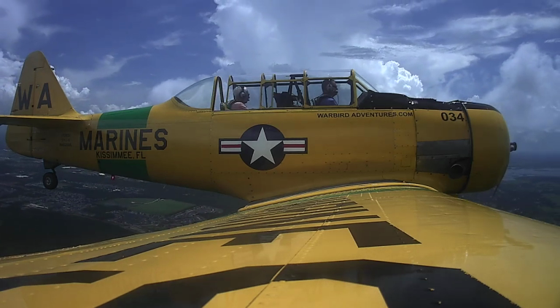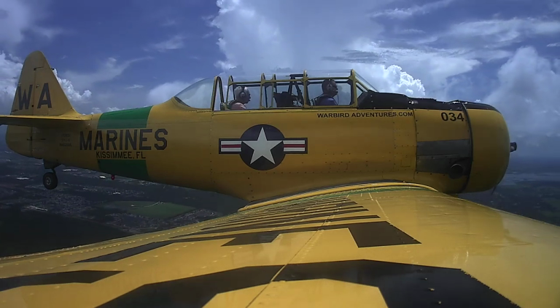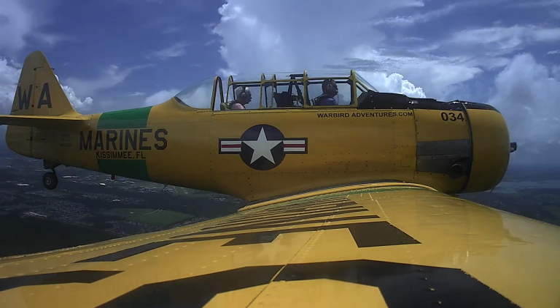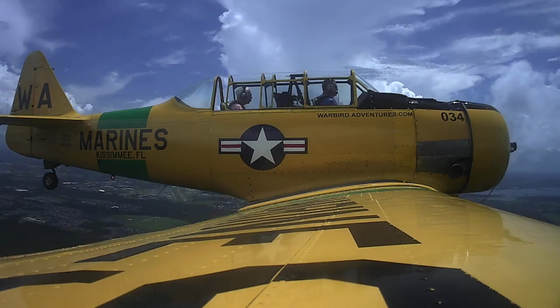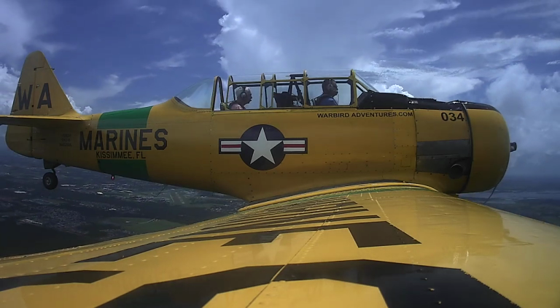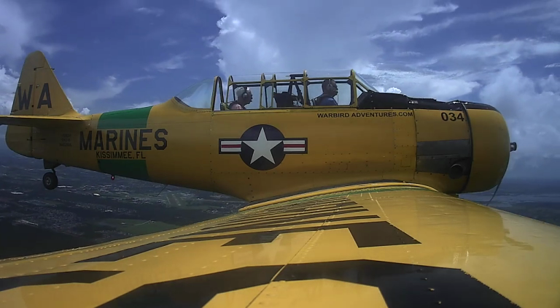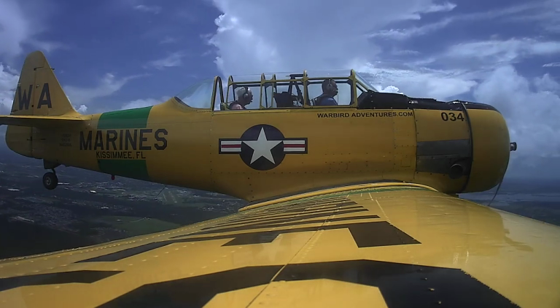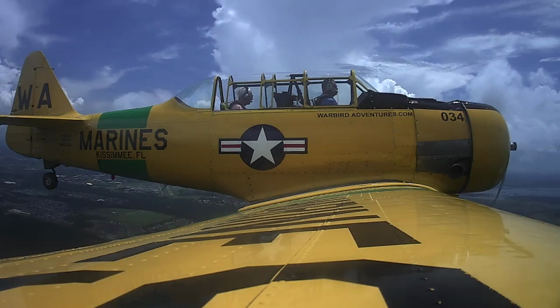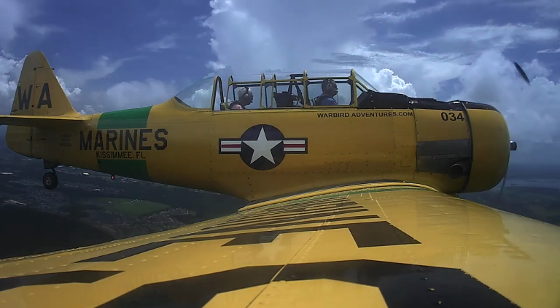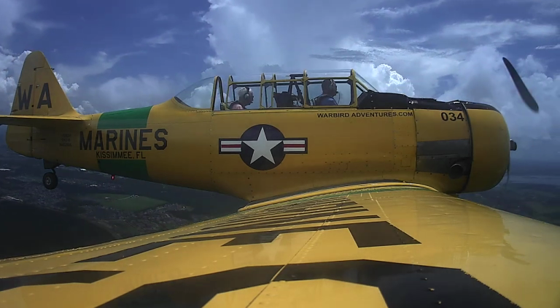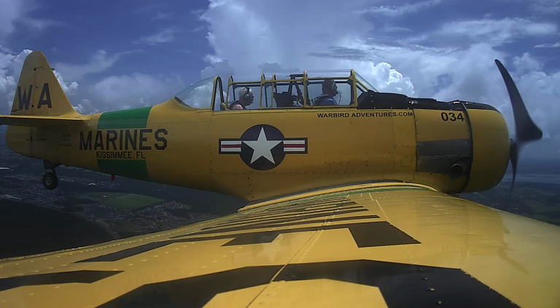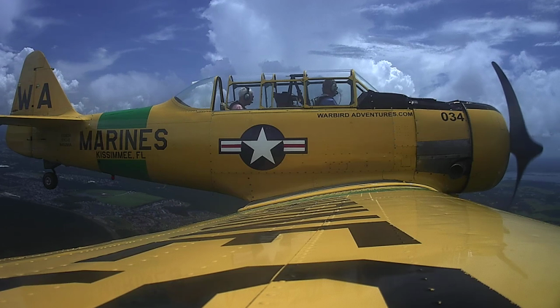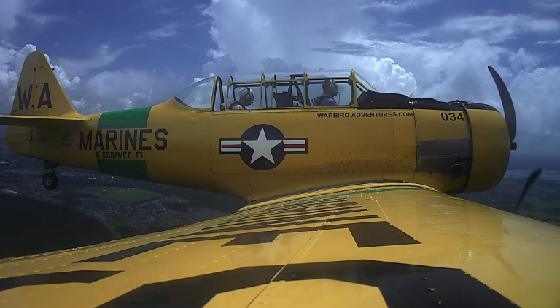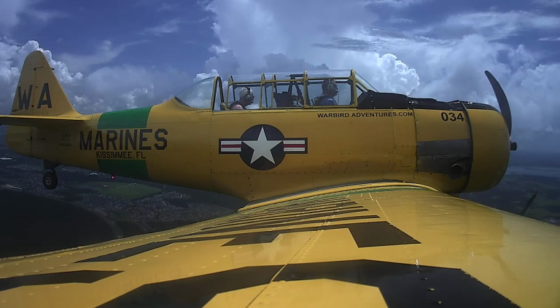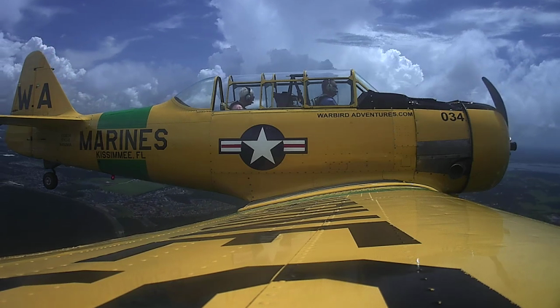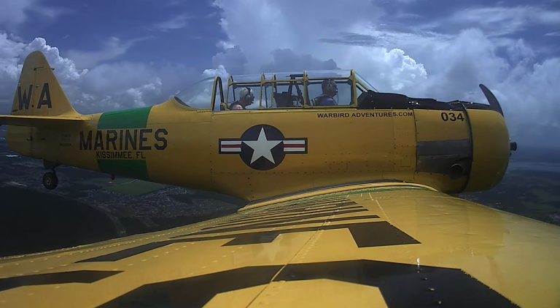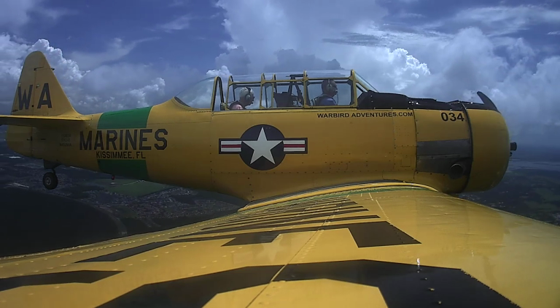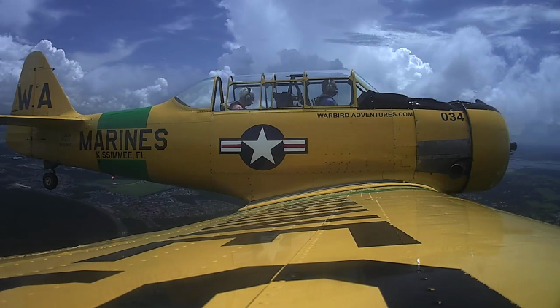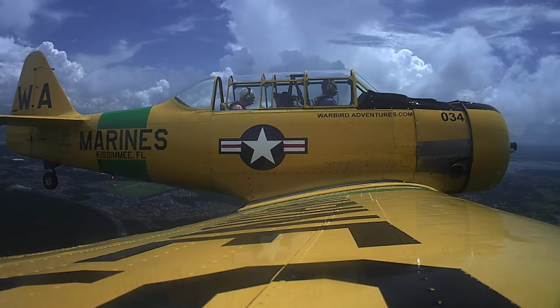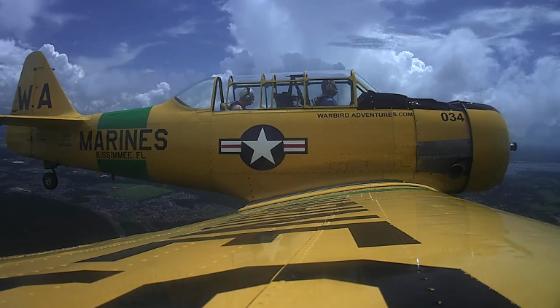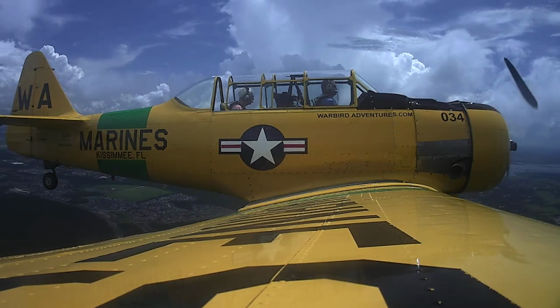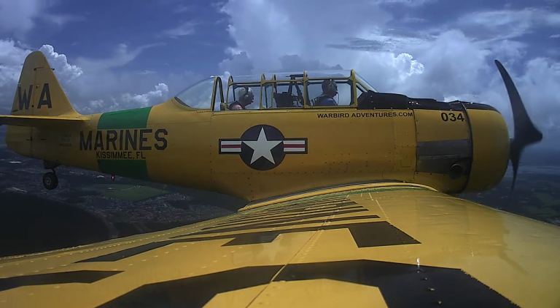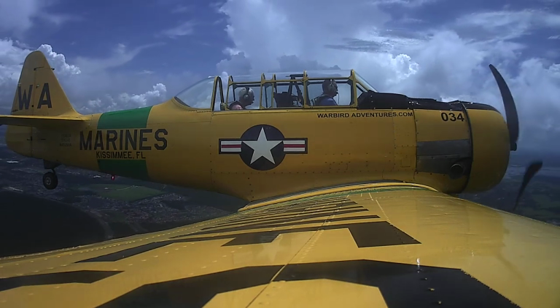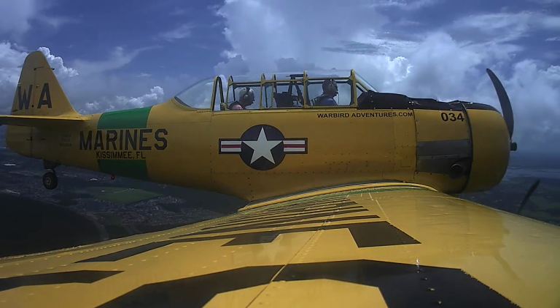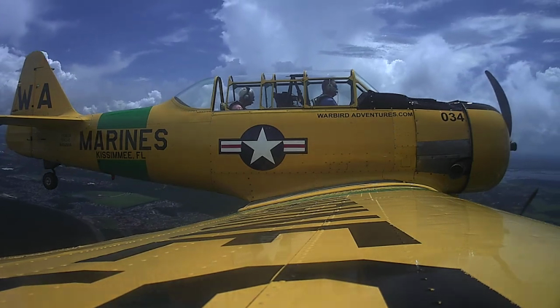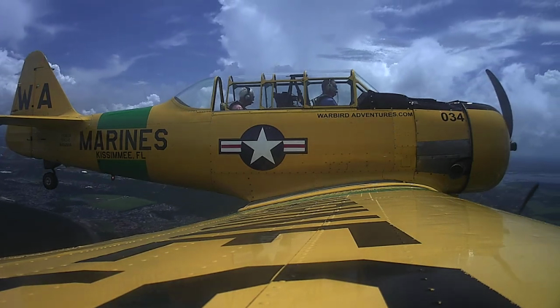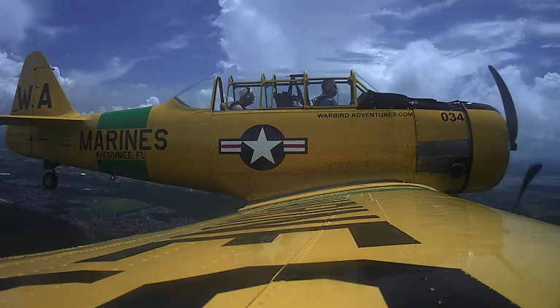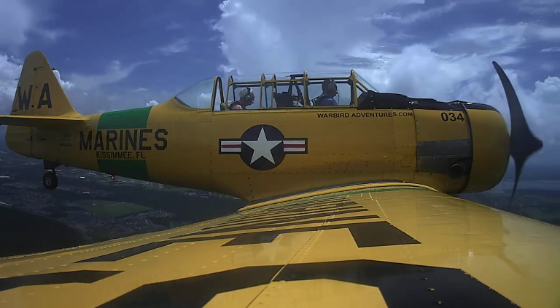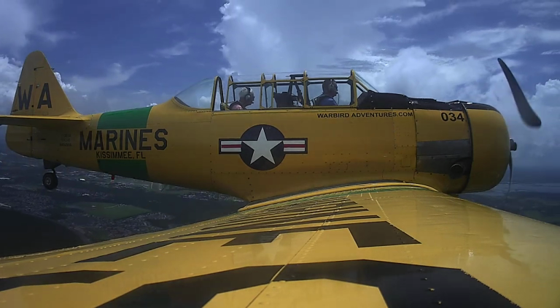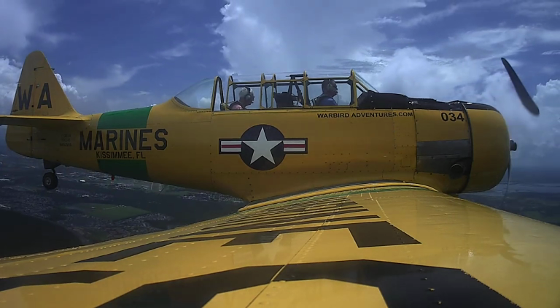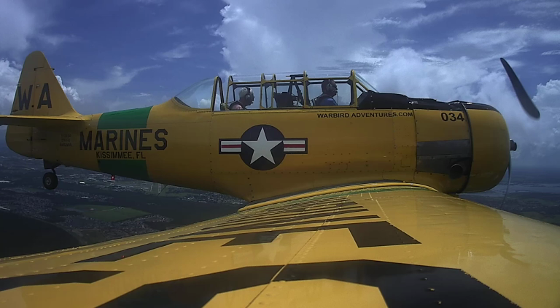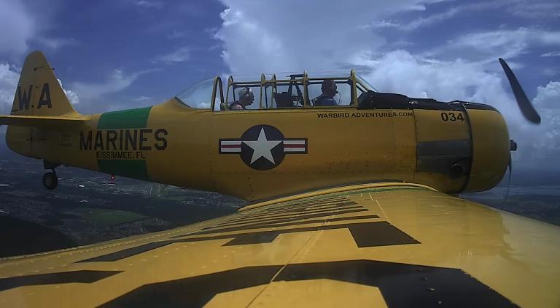It's a little warm up there, you can open that front canopy if you need air. No, I'm fine. Okay. It's getting a little warm. I'm fine.